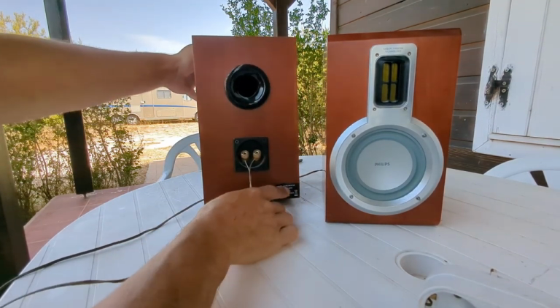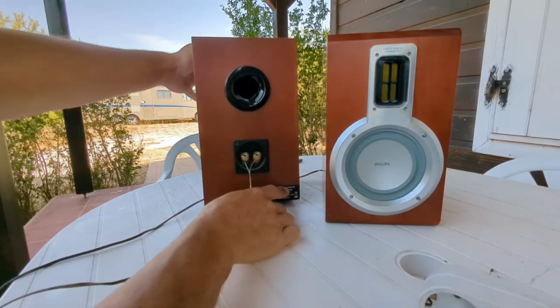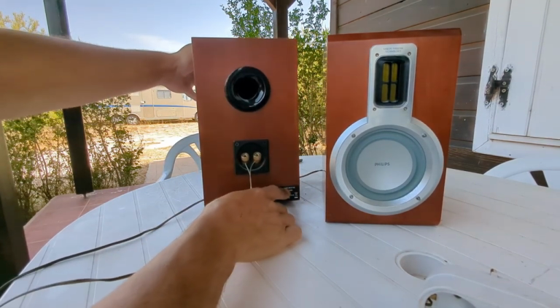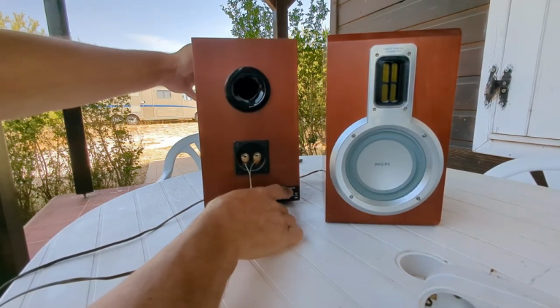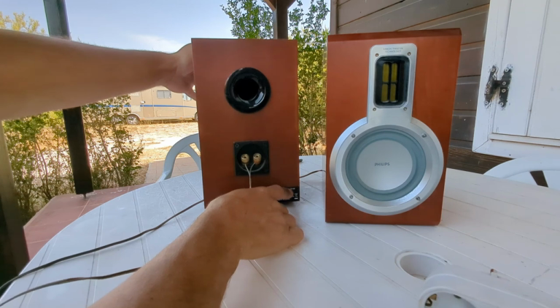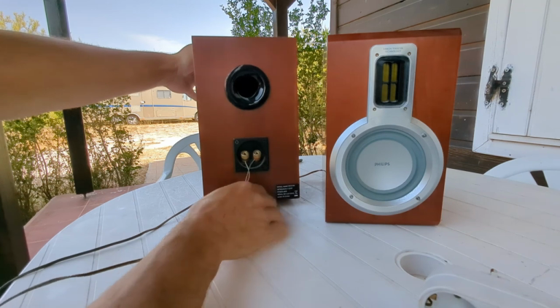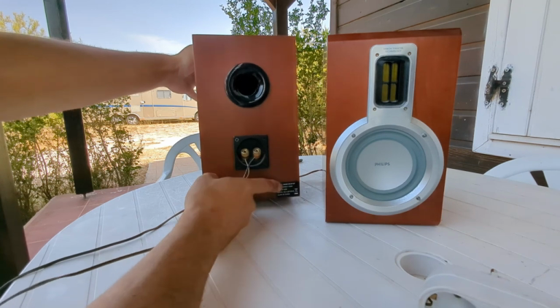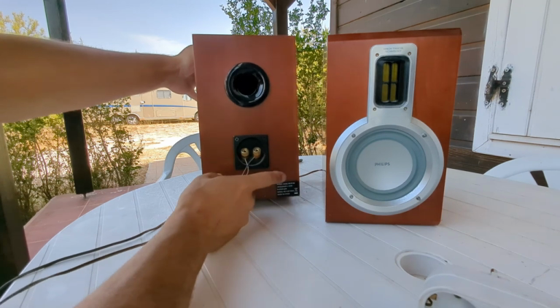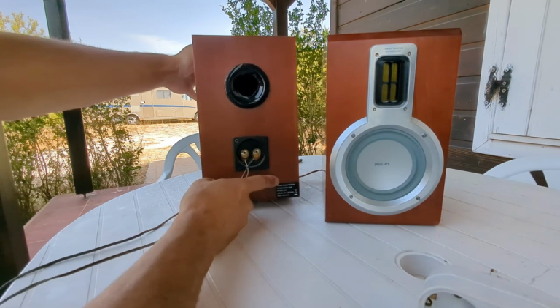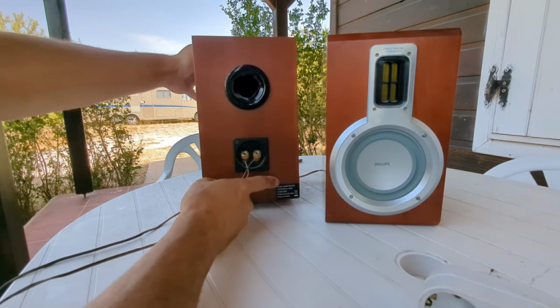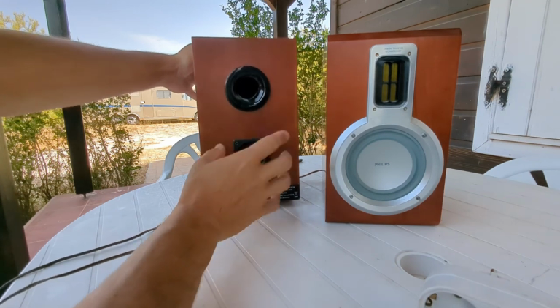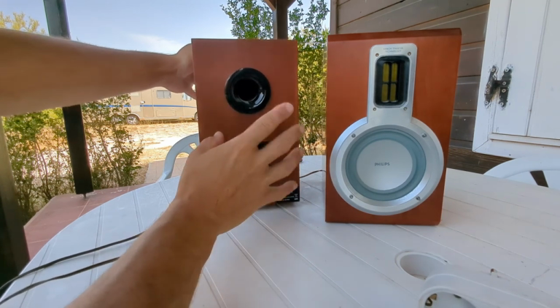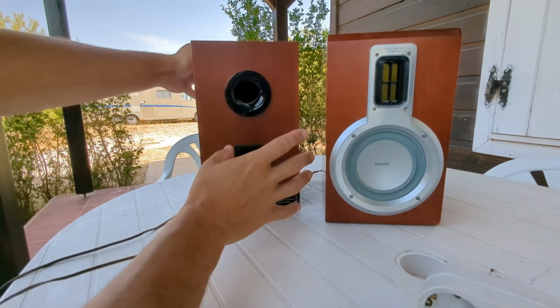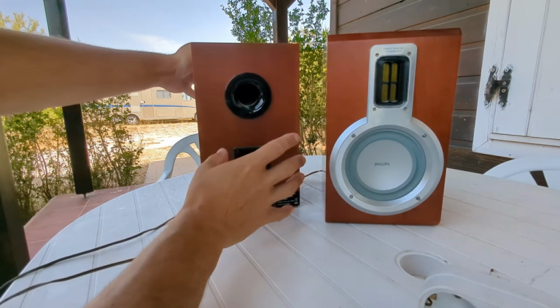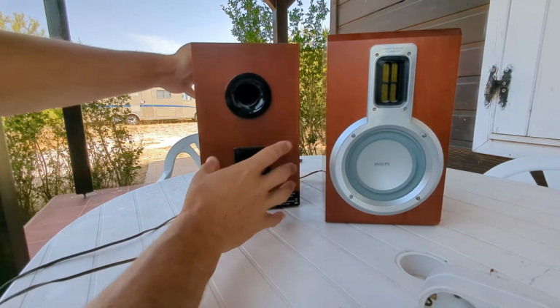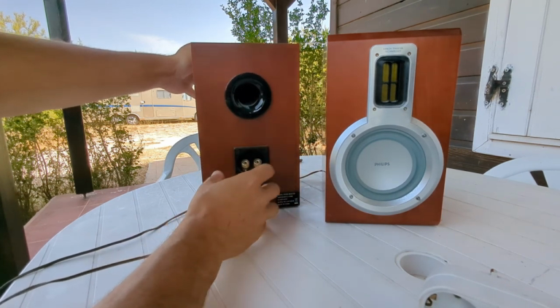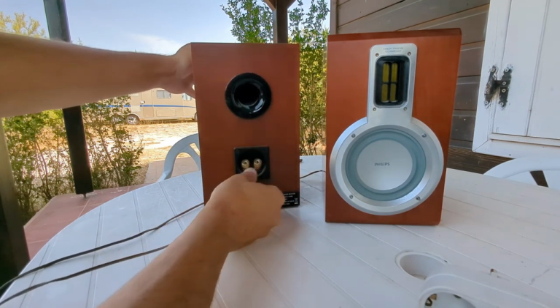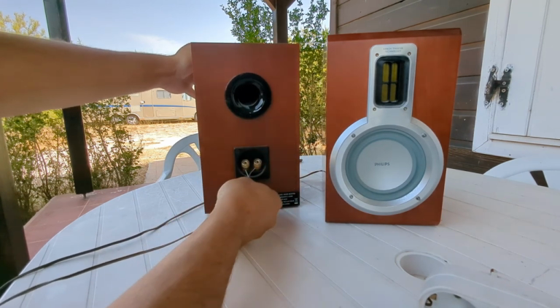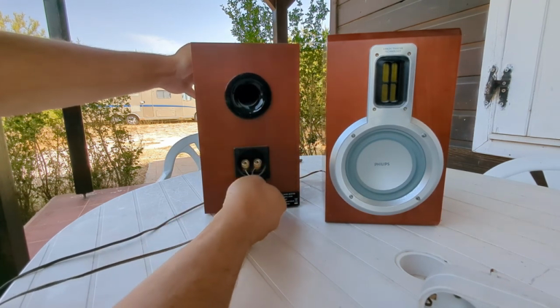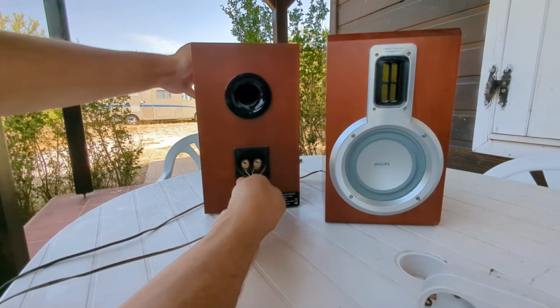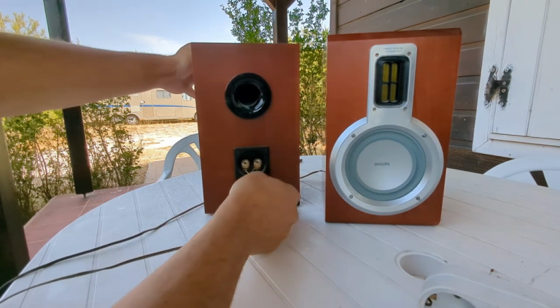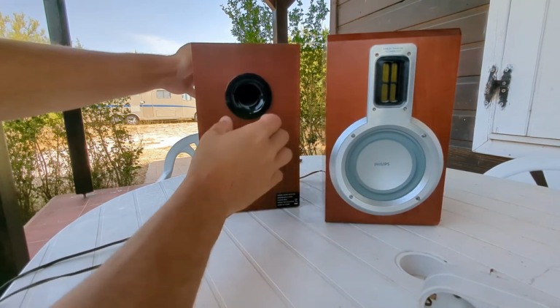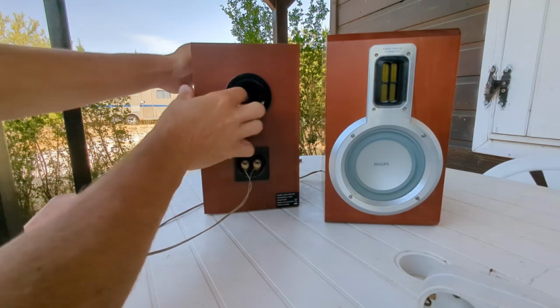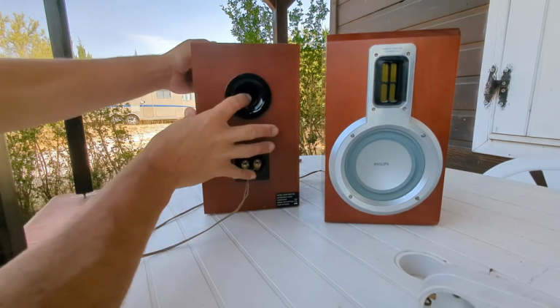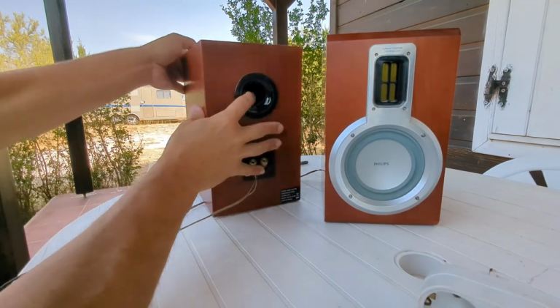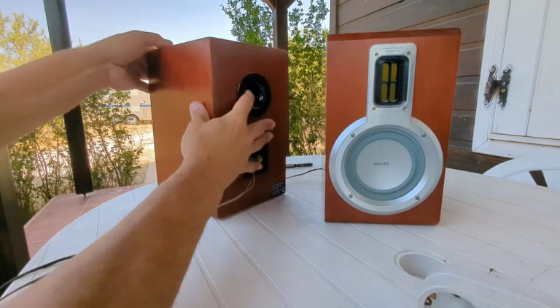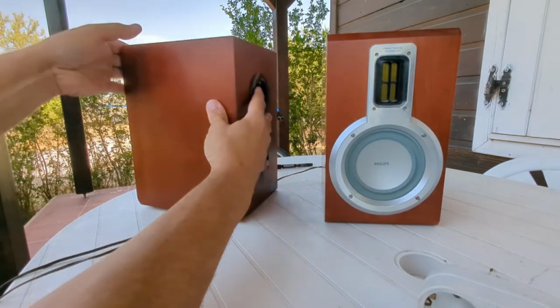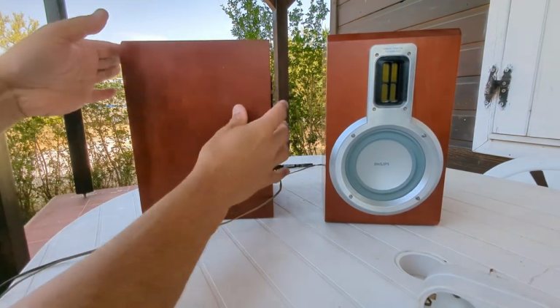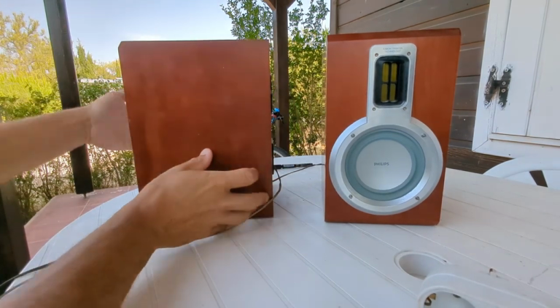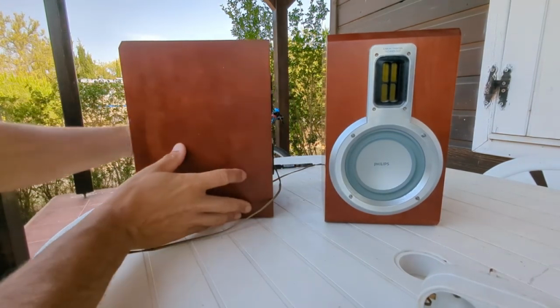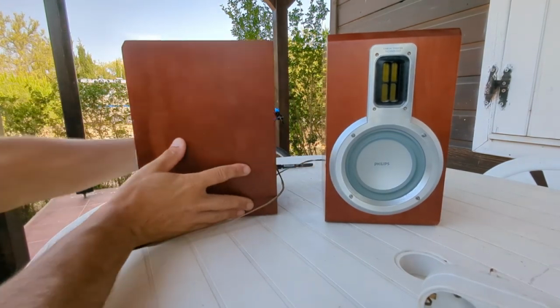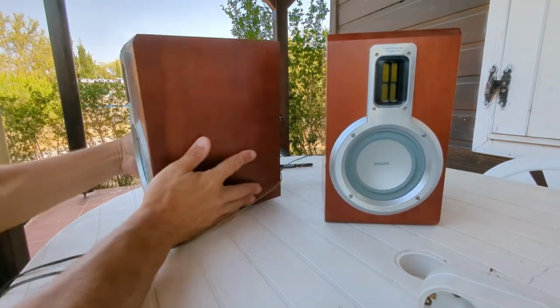The model name is MCD708, which I did look up, and they're part of a home cinema type system — so these were the accompanying speakers.